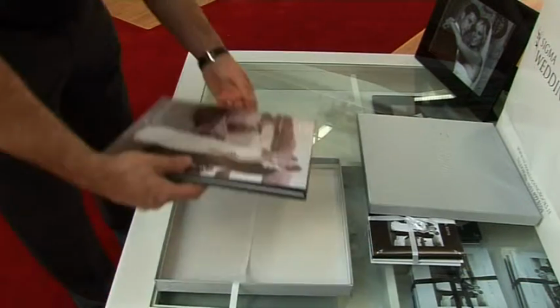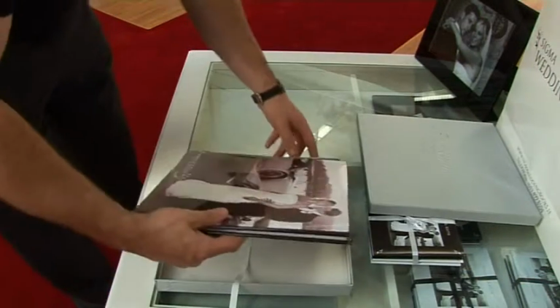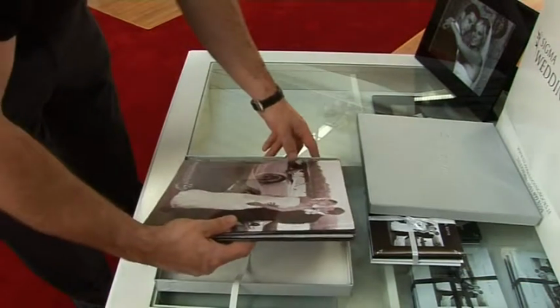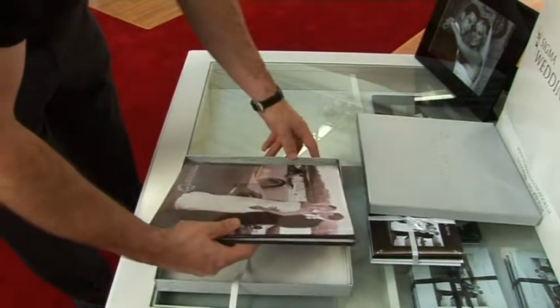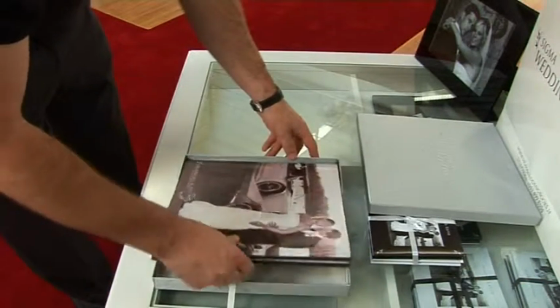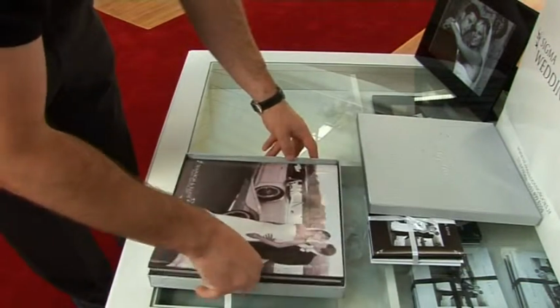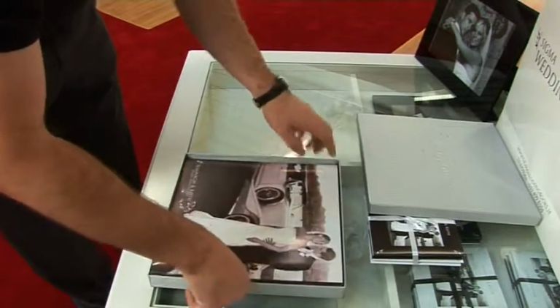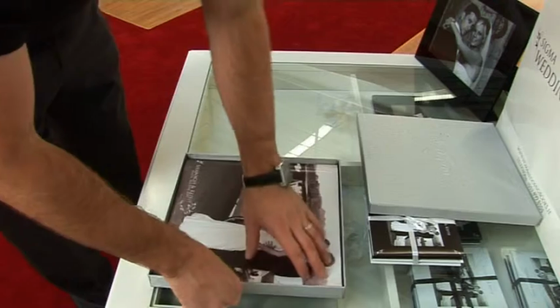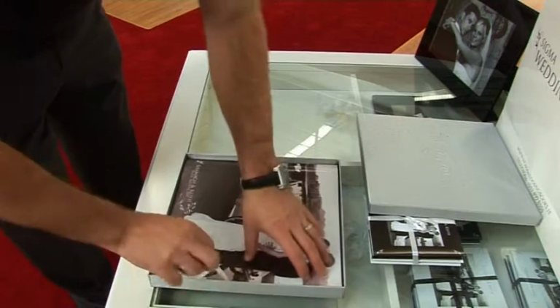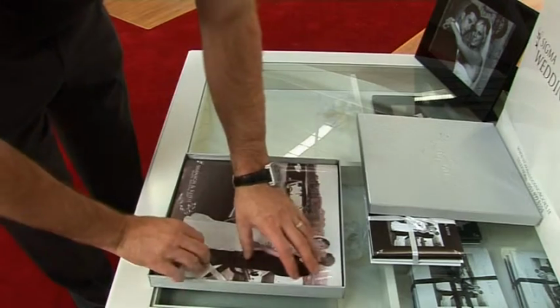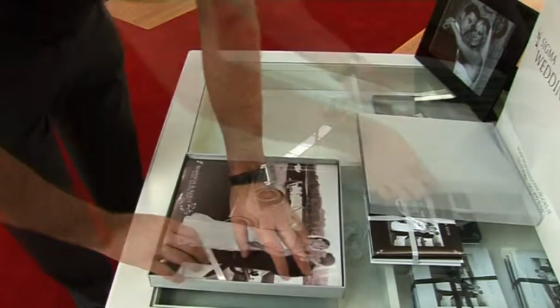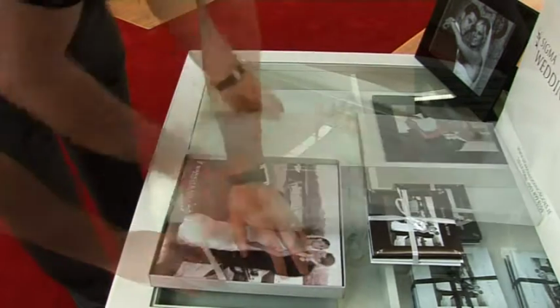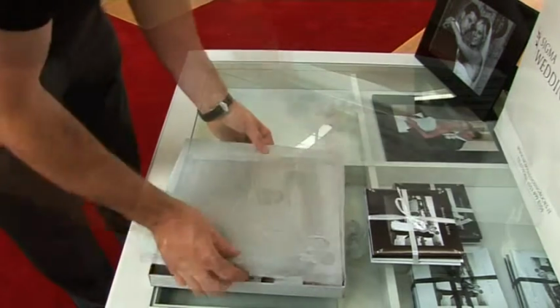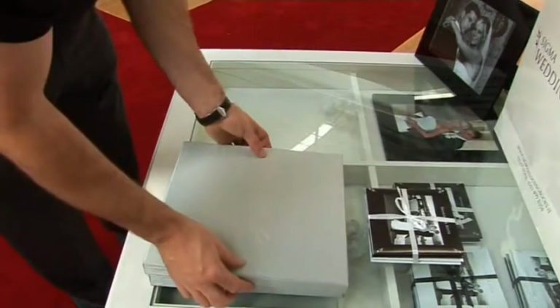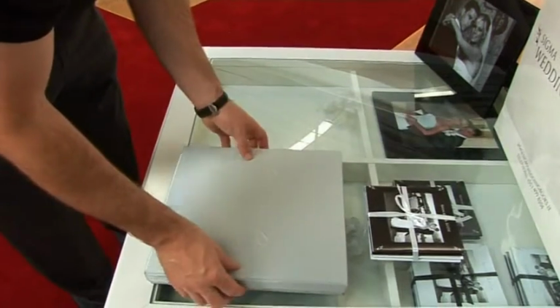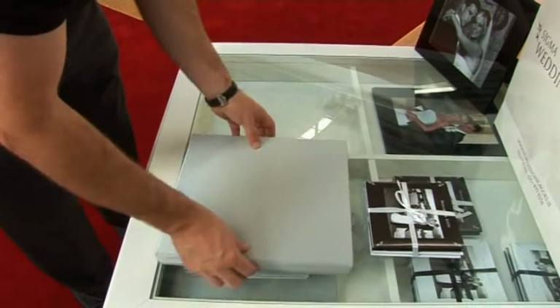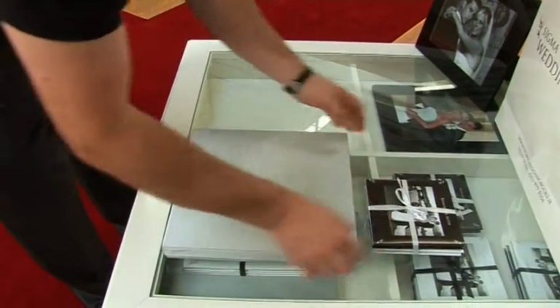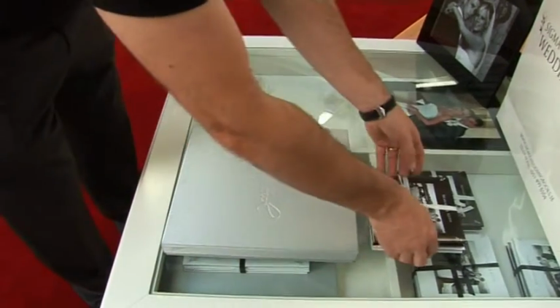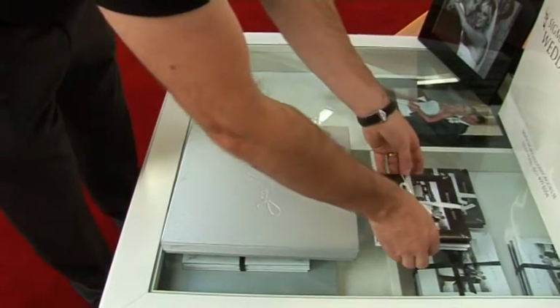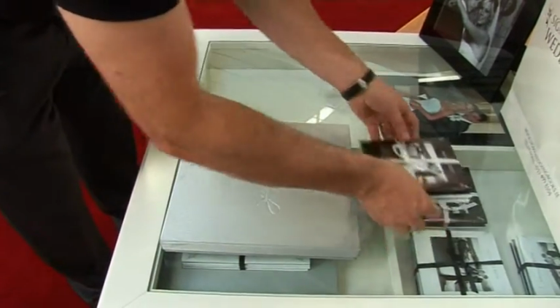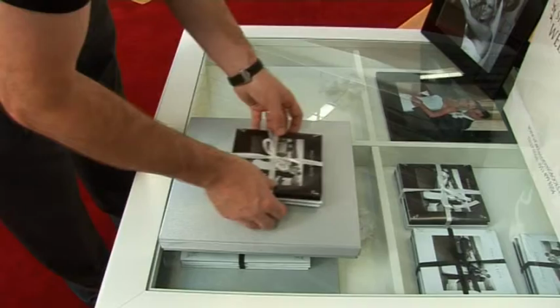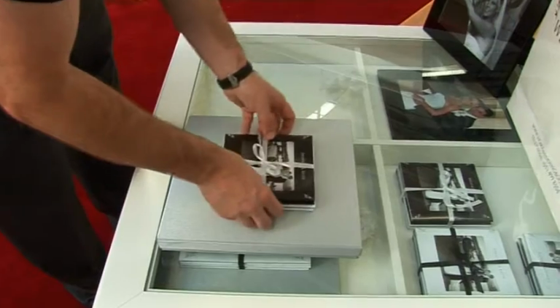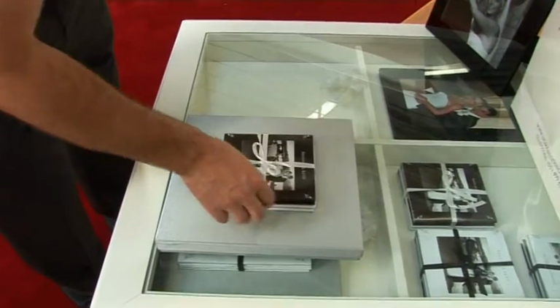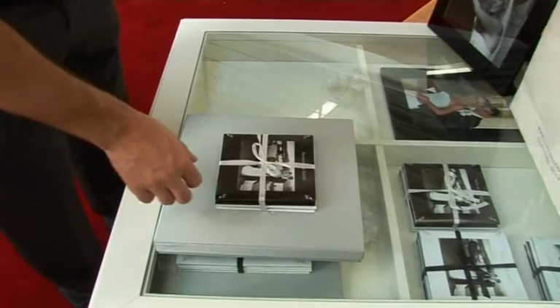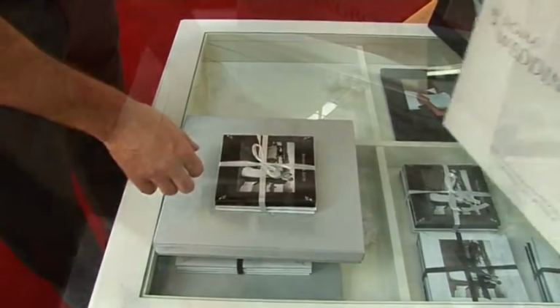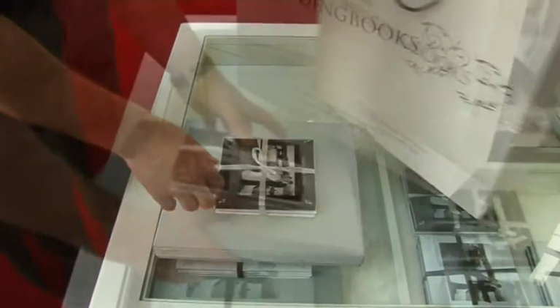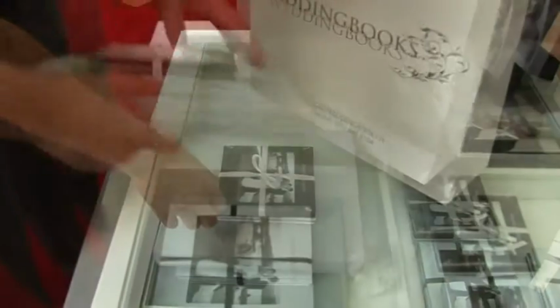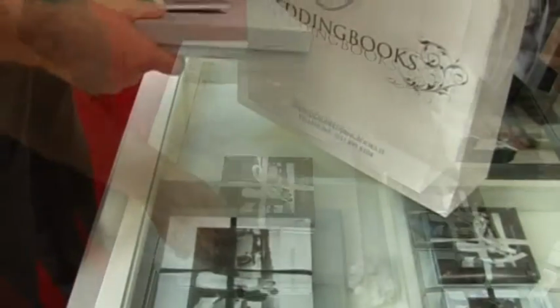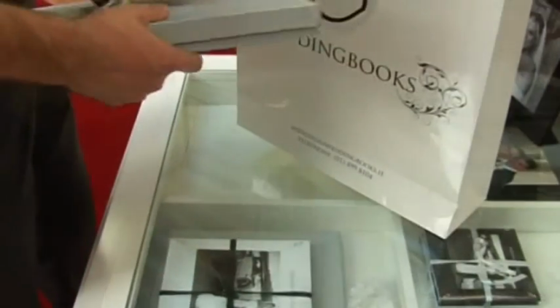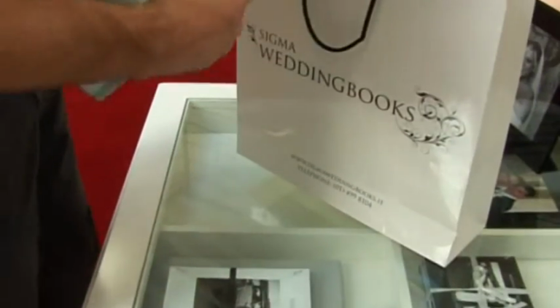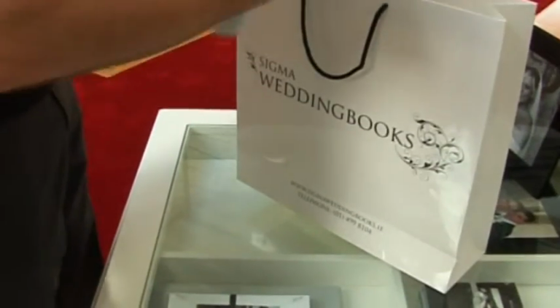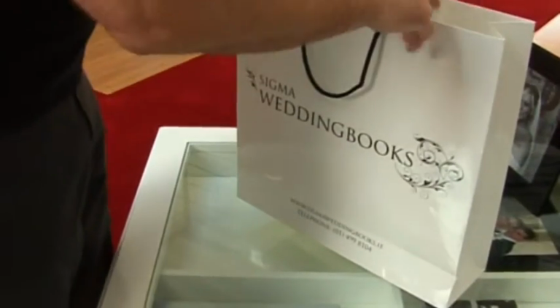It typically takes two weeks to produce your wedding book. Thank you once more for taking the time to visit our website, and please come and visit our beautiful showroom to discuss our many packages.